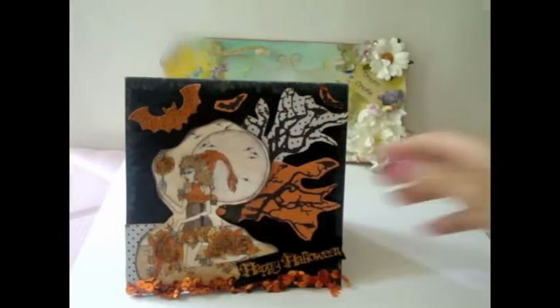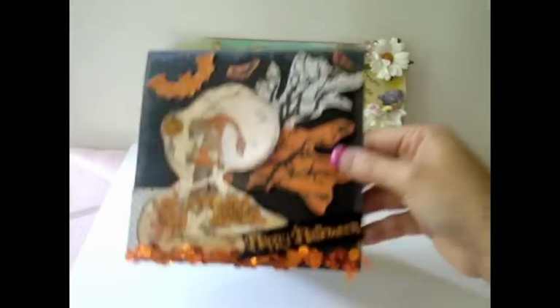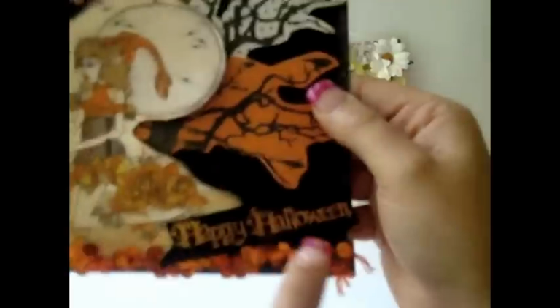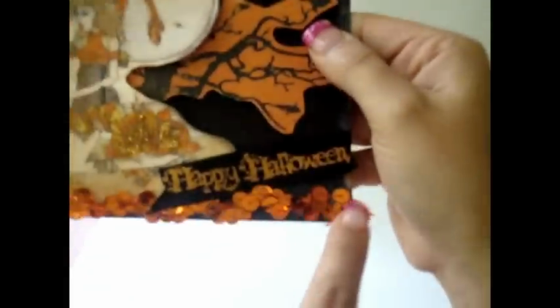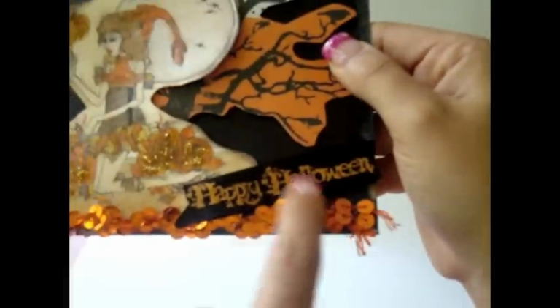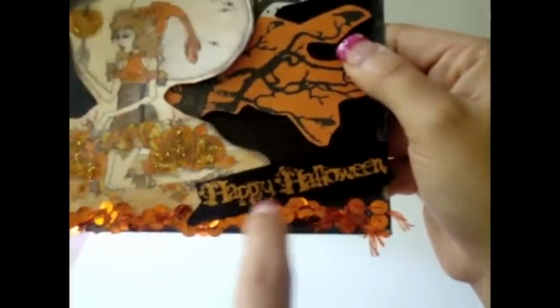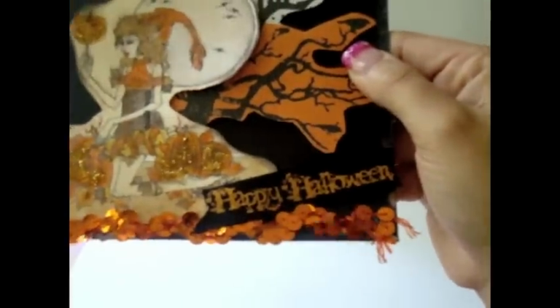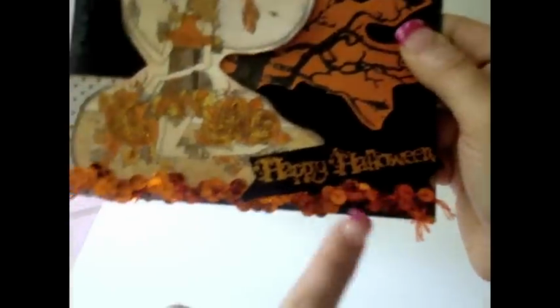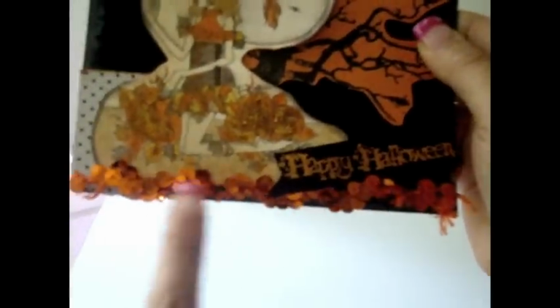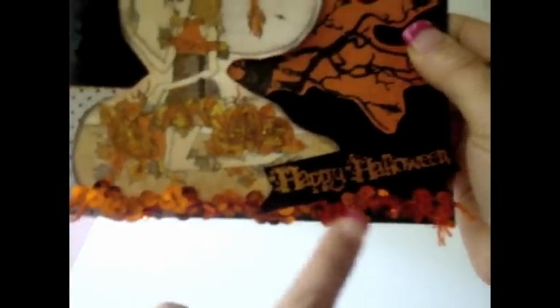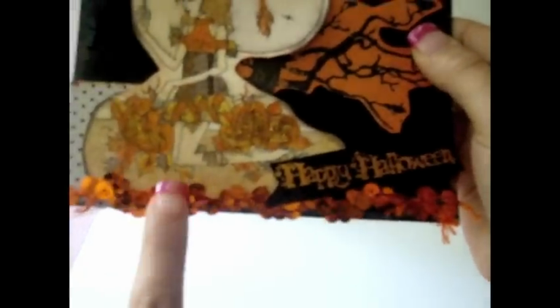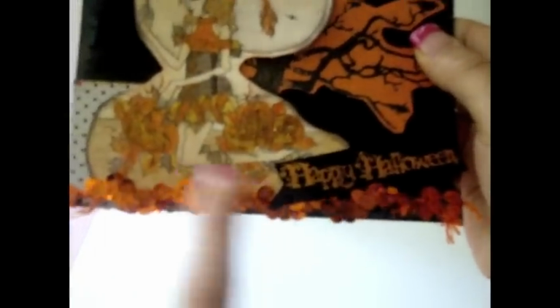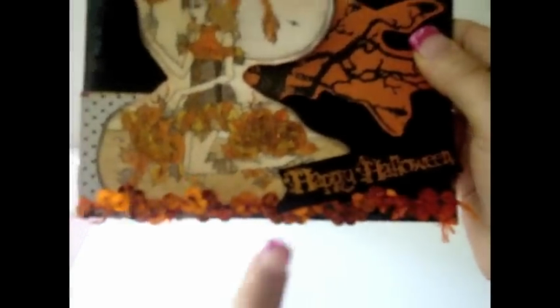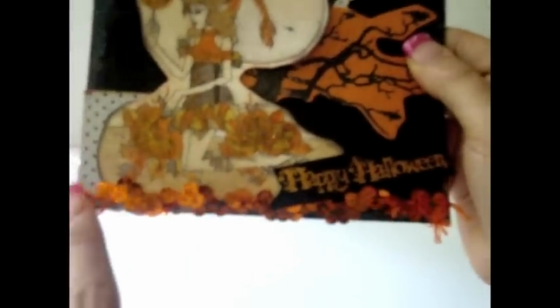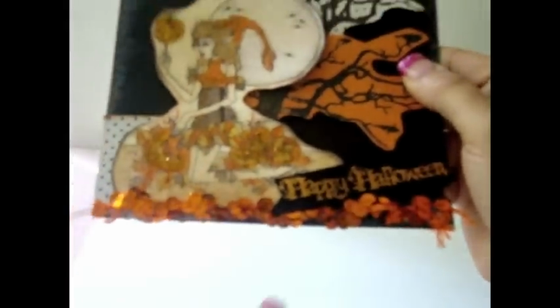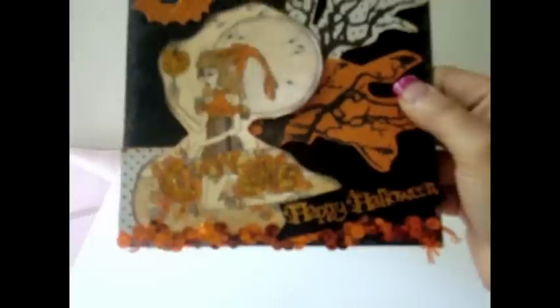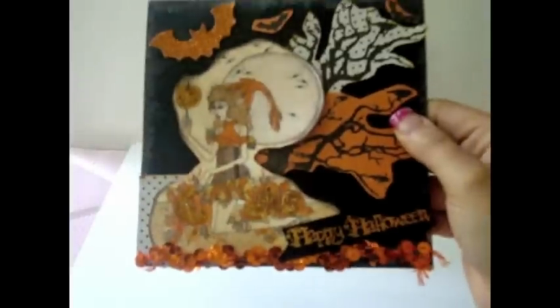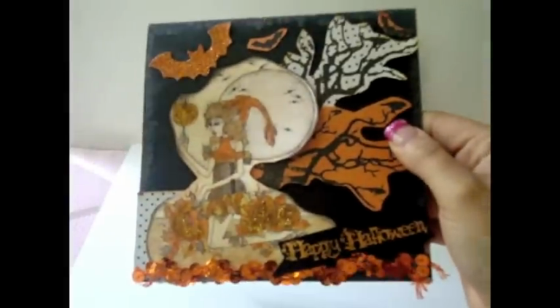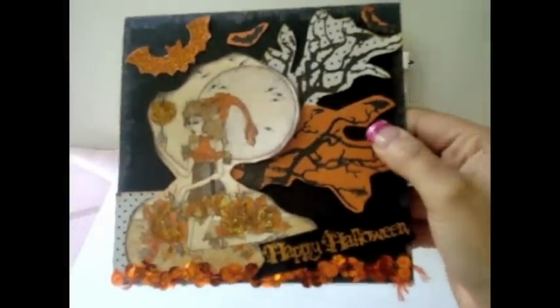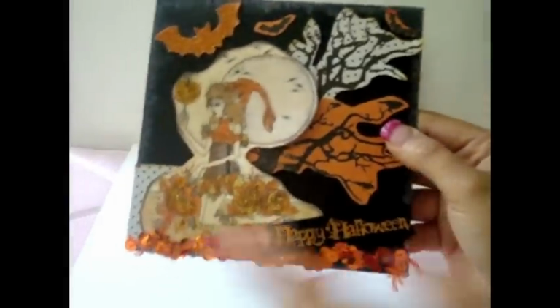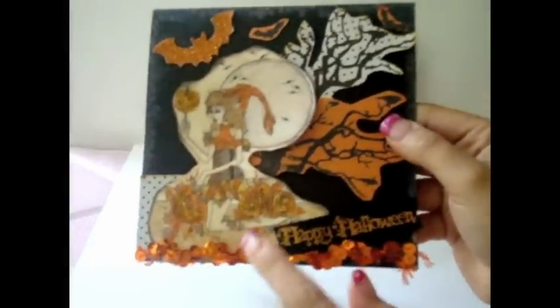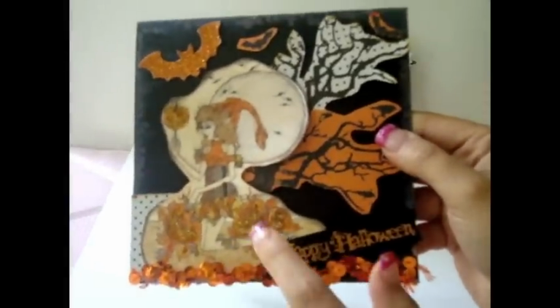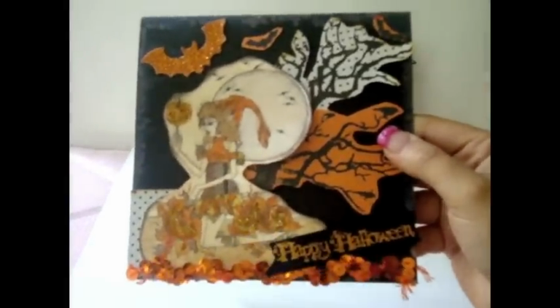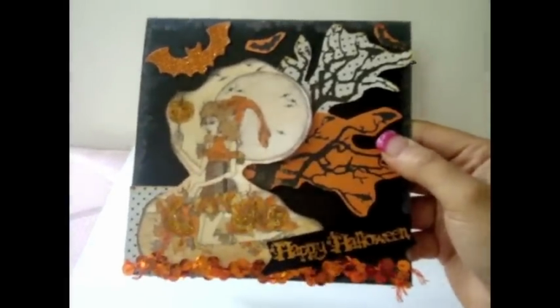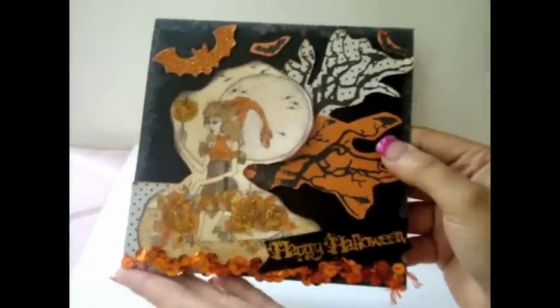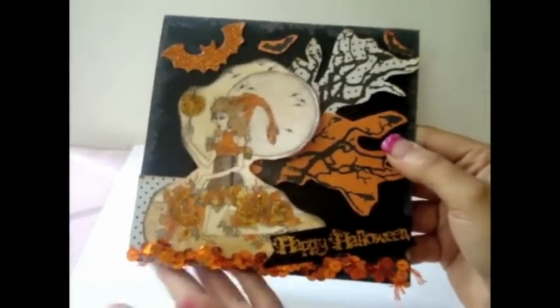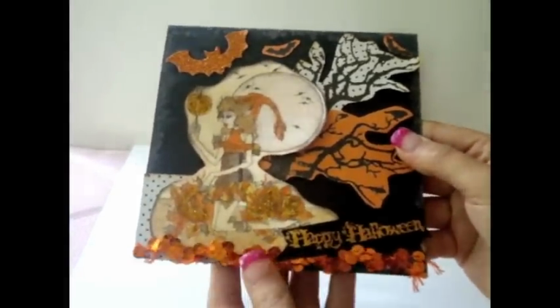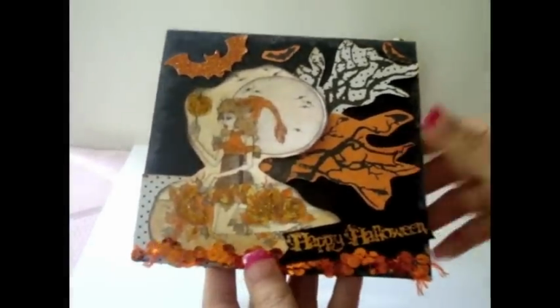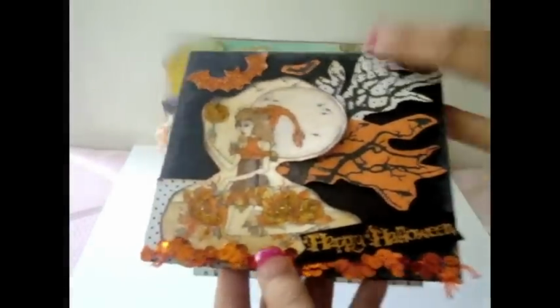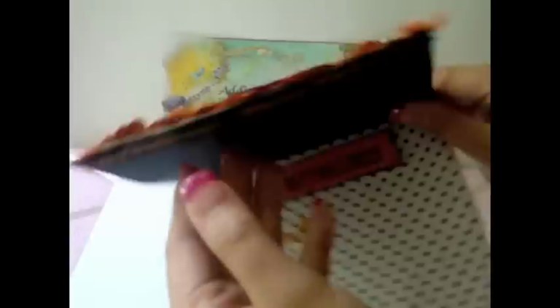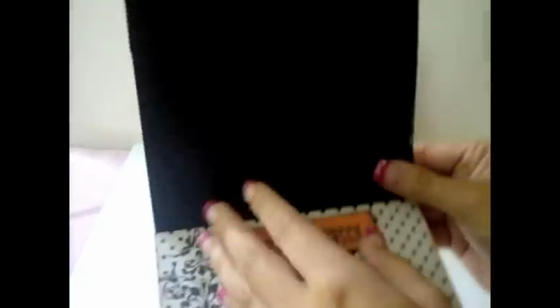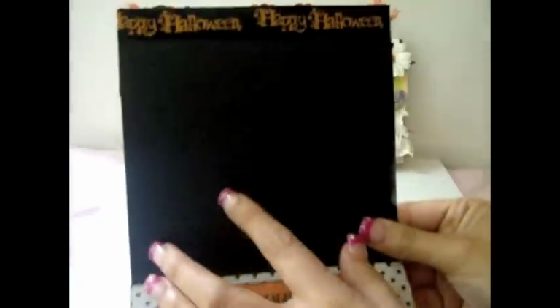So that's what I did here — I put Happy Halloween. And then I added some sequins in an orange color just to match the stickles a little bit more. So that's what the front looks like.